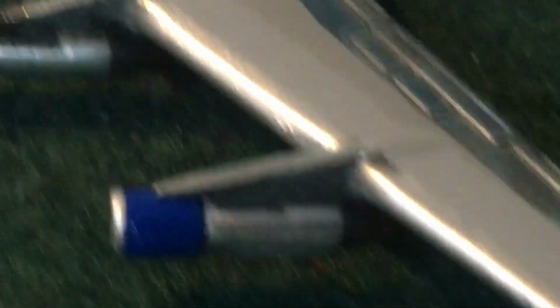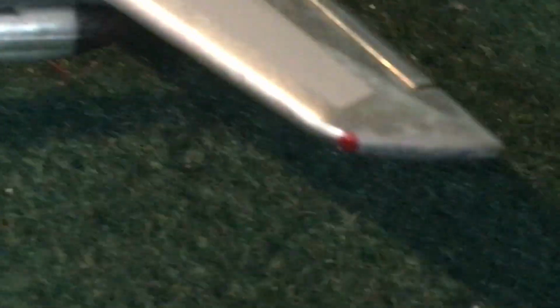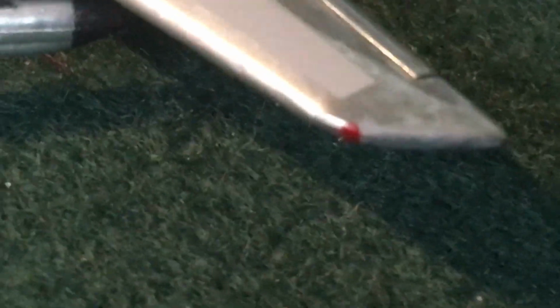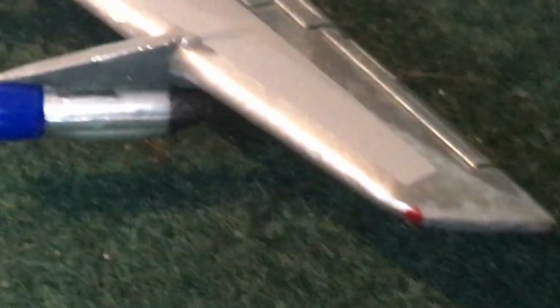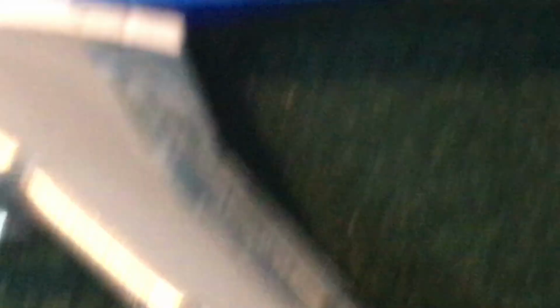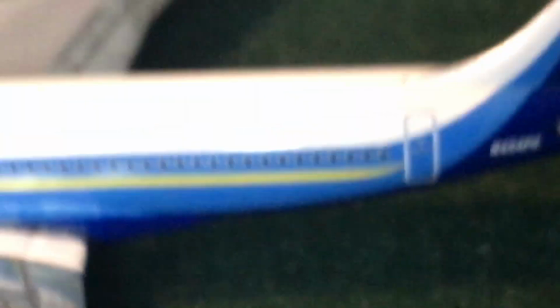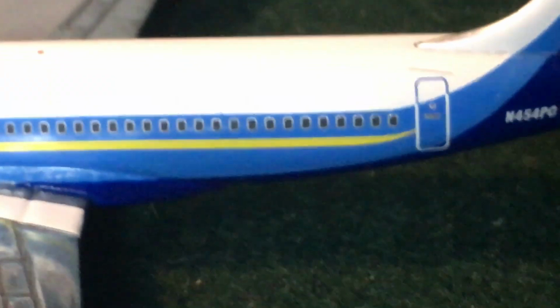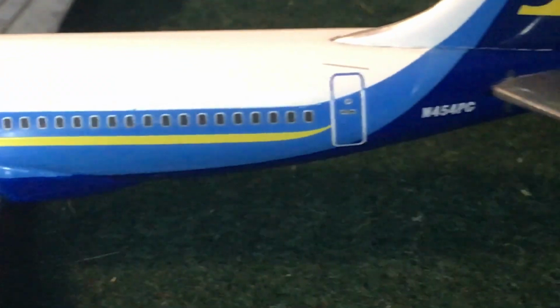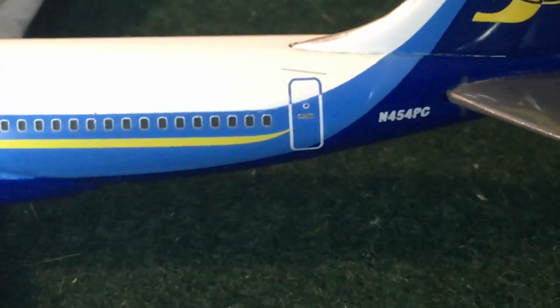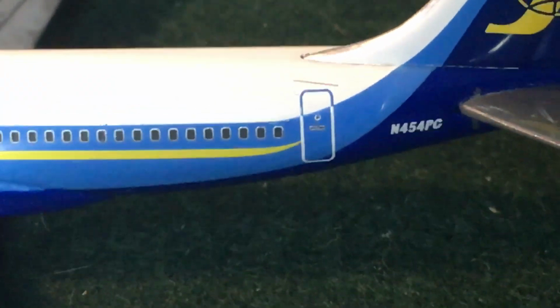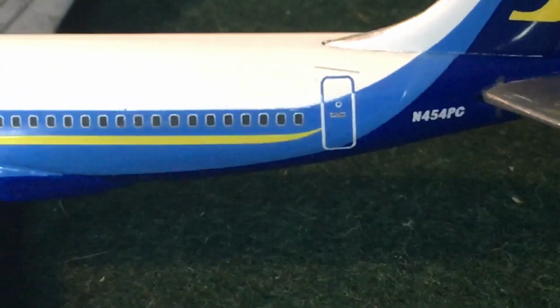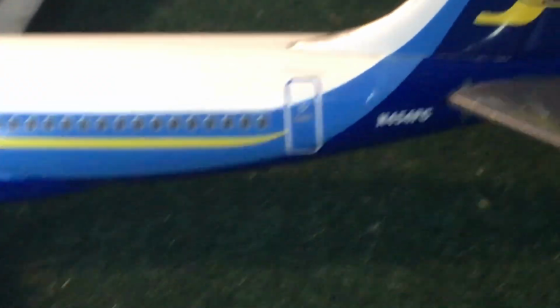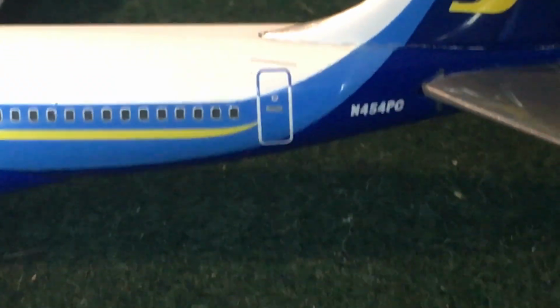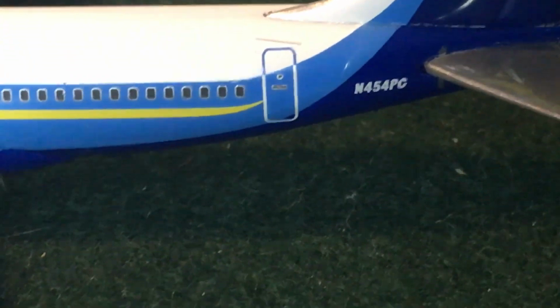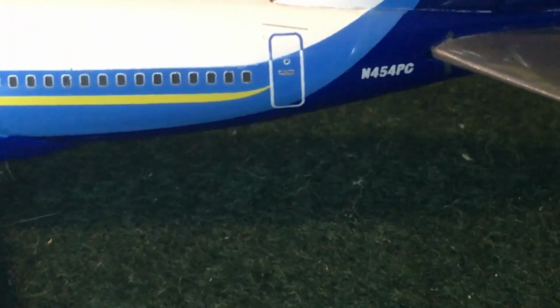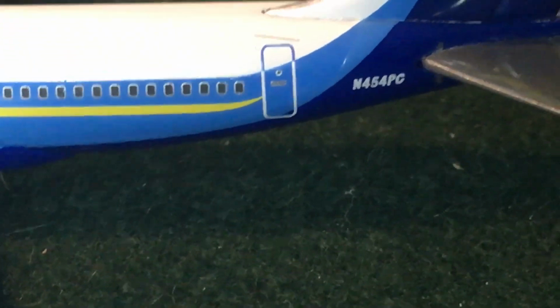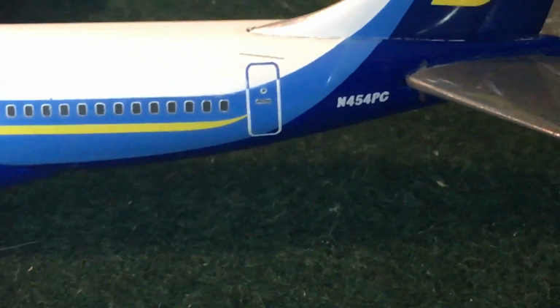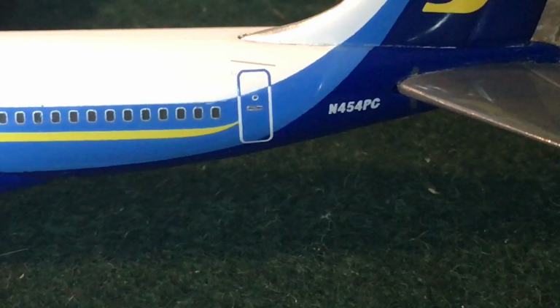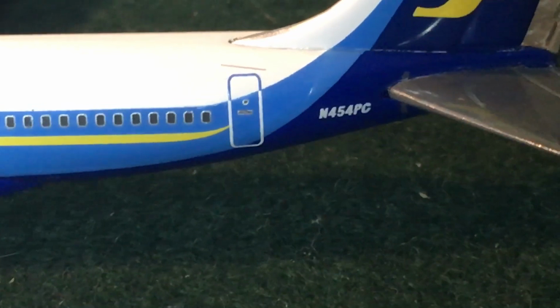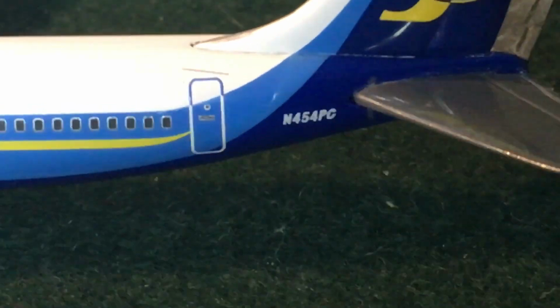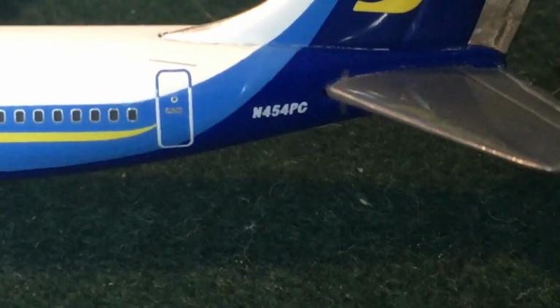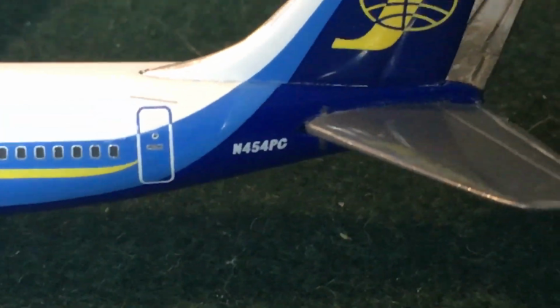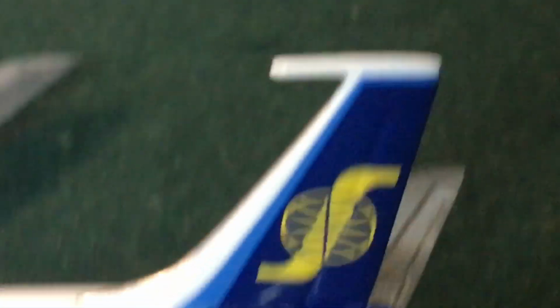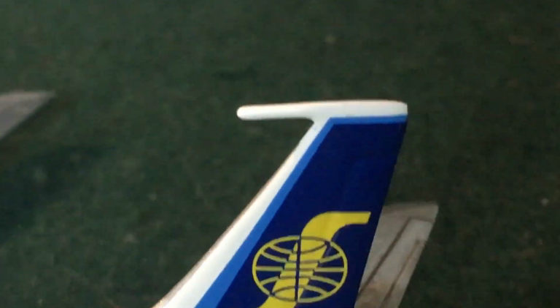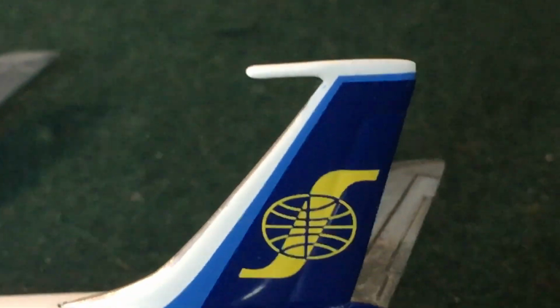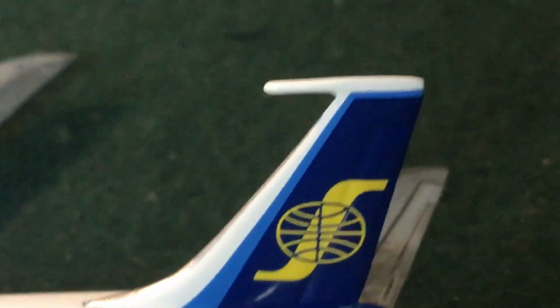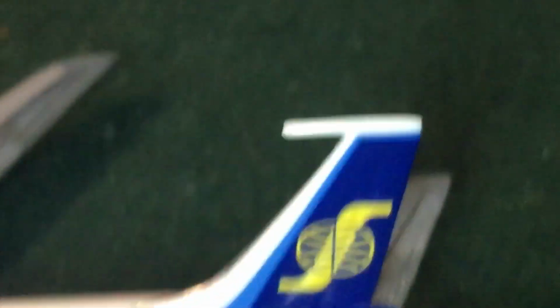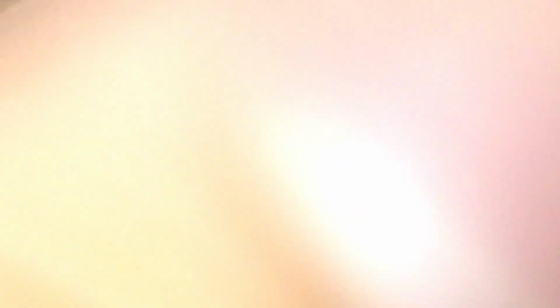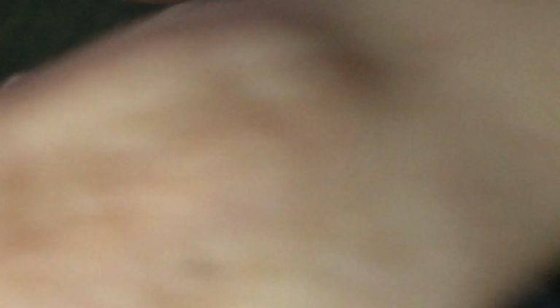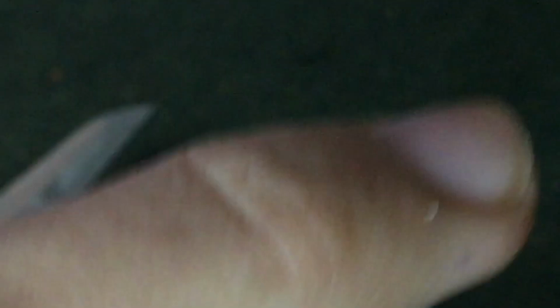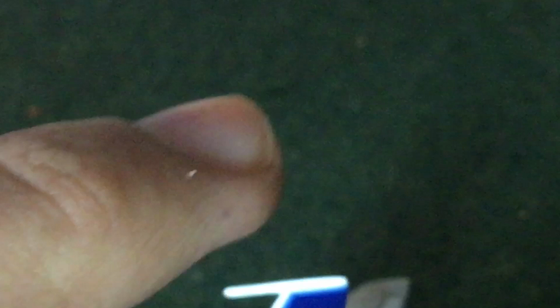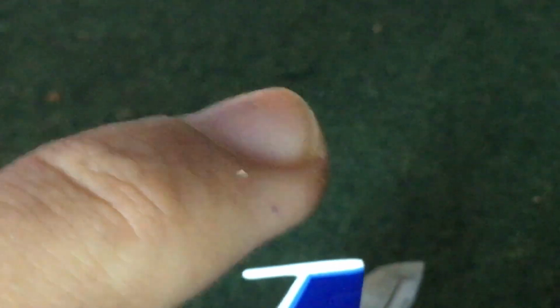We have our blue little engines with our wingtip lights. No extra details. Then we have the rearward L2 door, the registration, and the tail with the little tail prong.